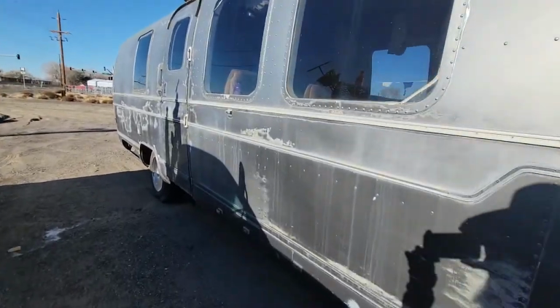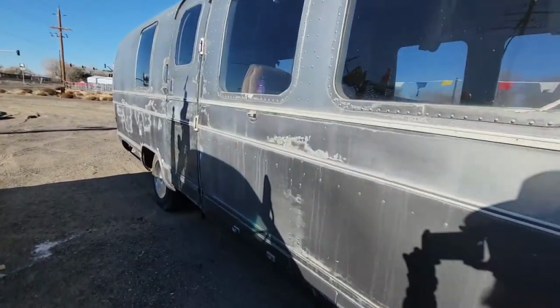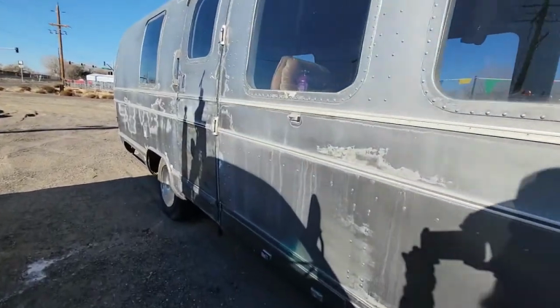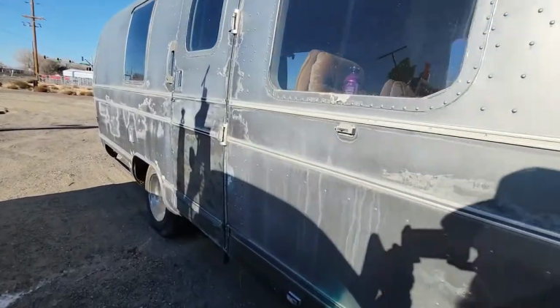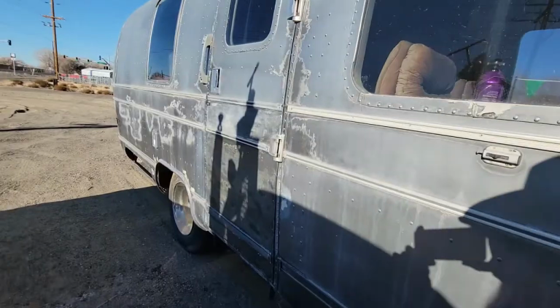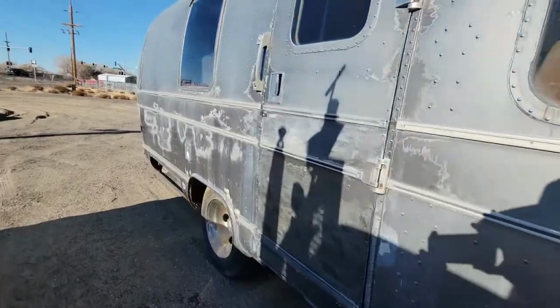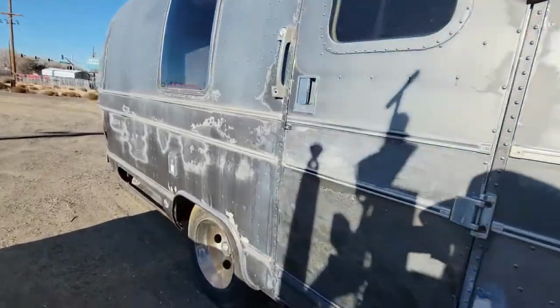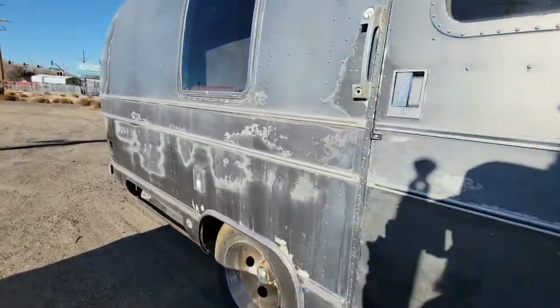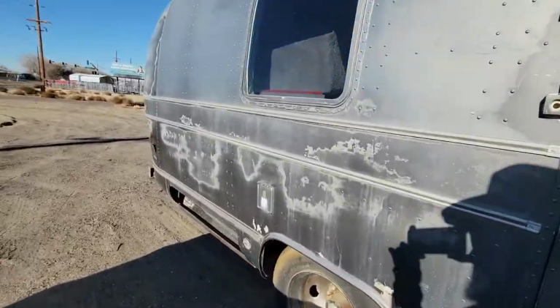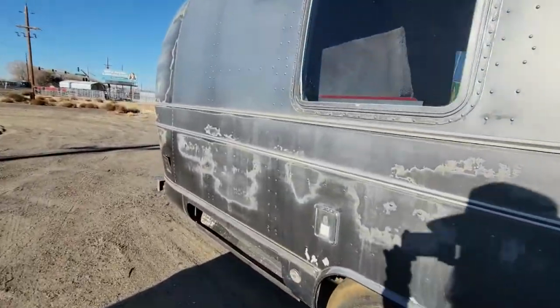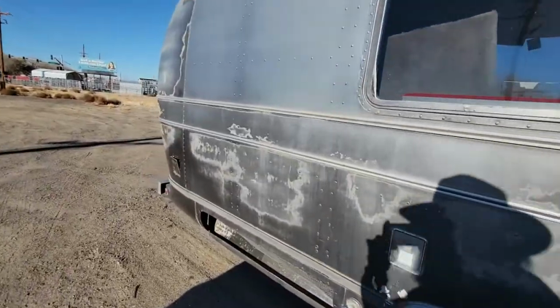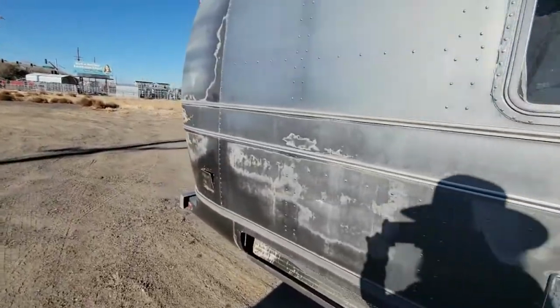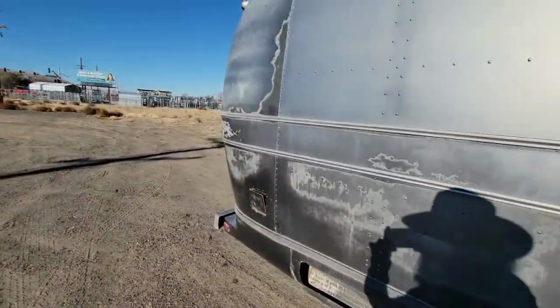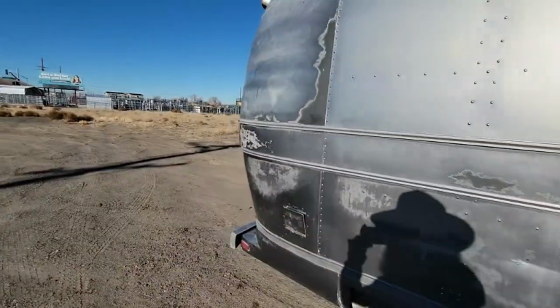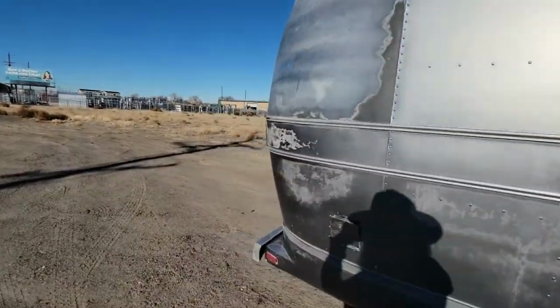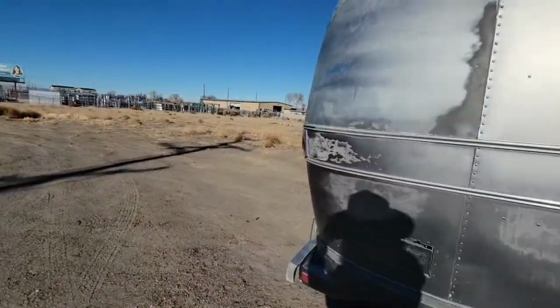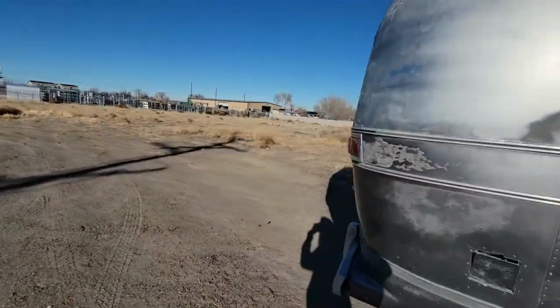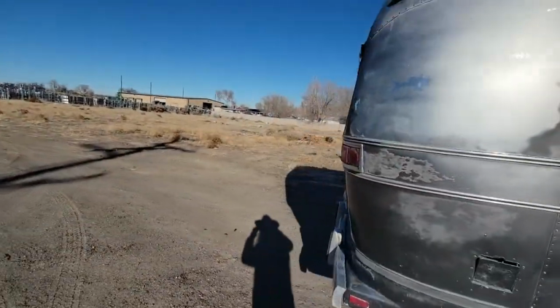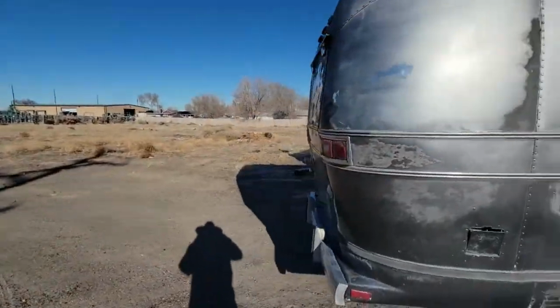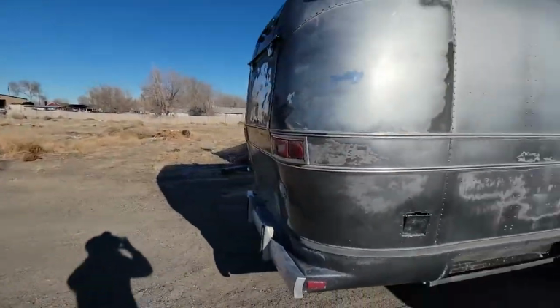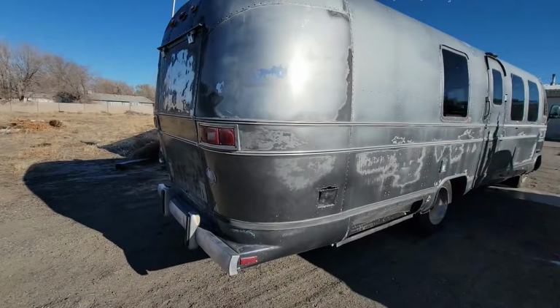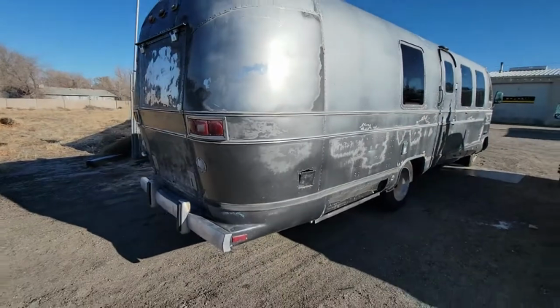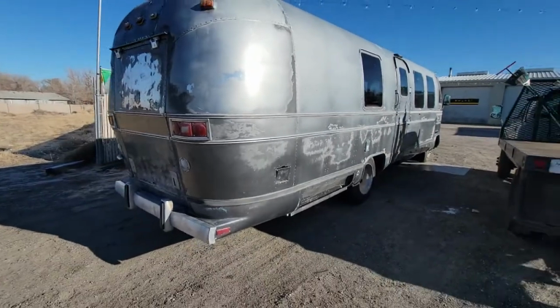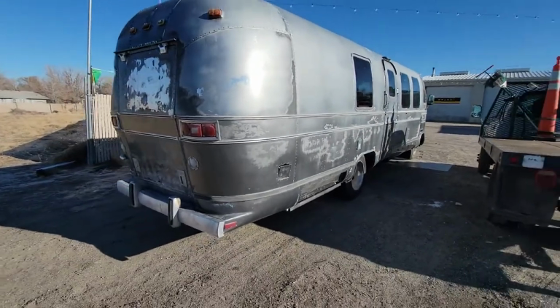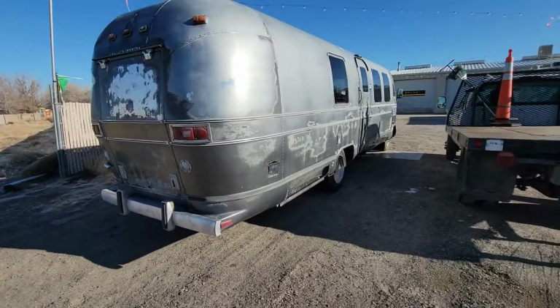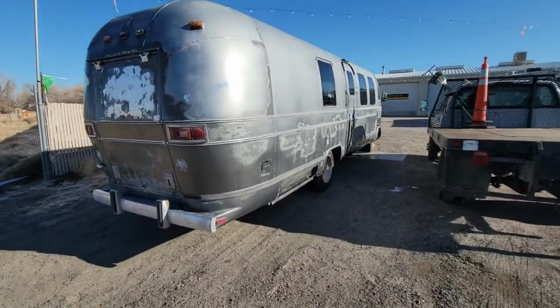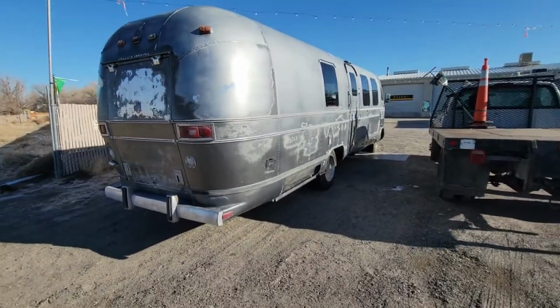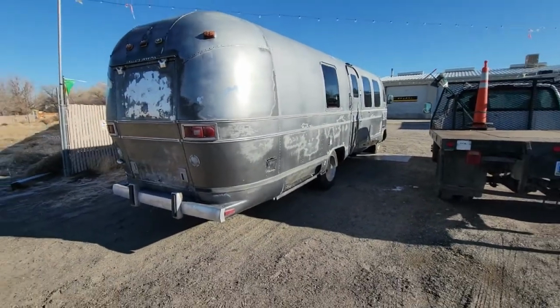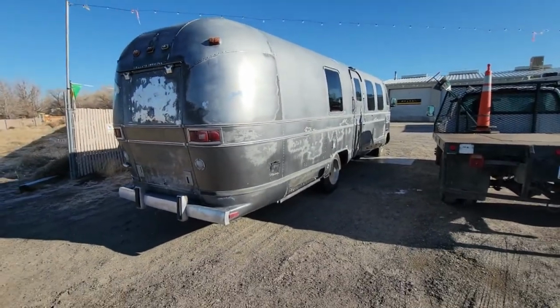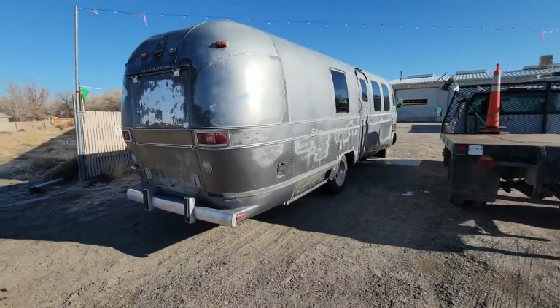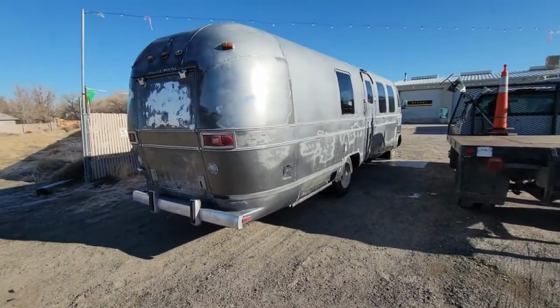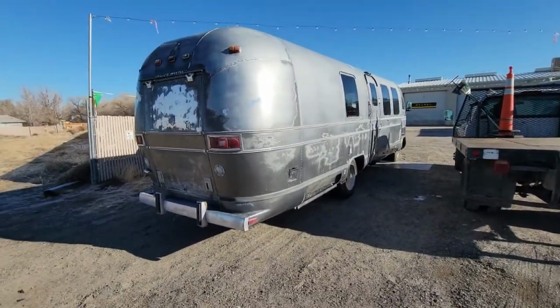I've contacted Airstream about this trailer, and they unfortunately were not able to get me any information at all based on its VIN or on the original Airstream model number.